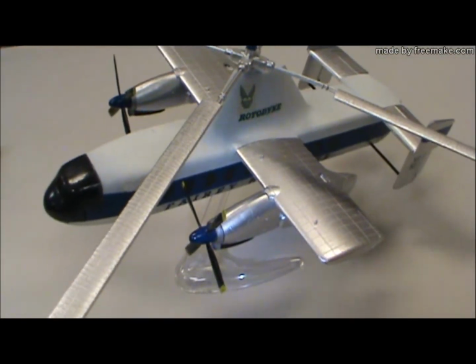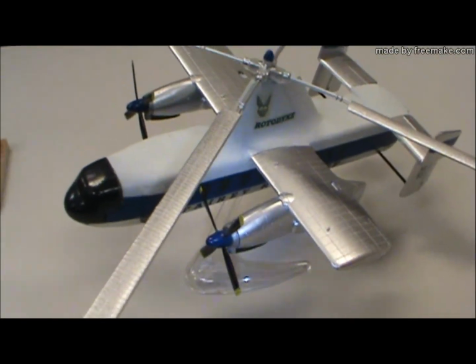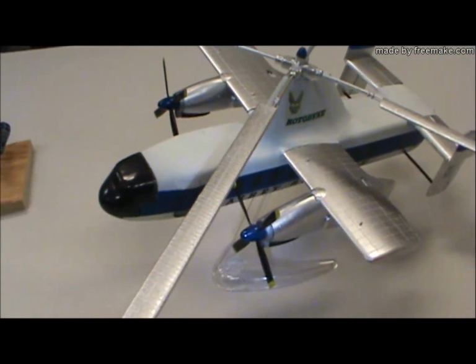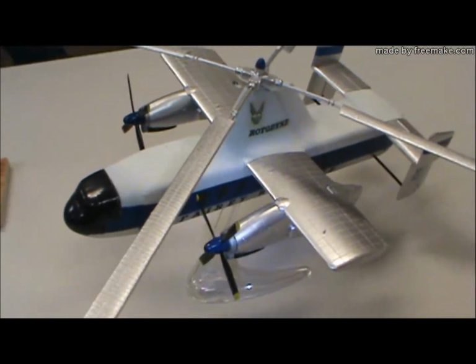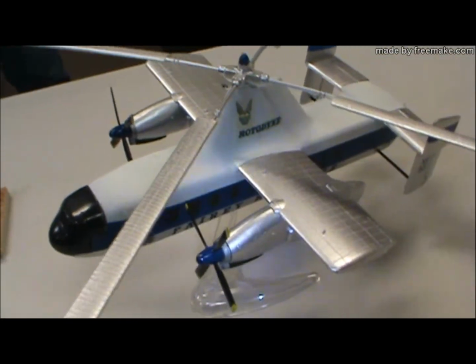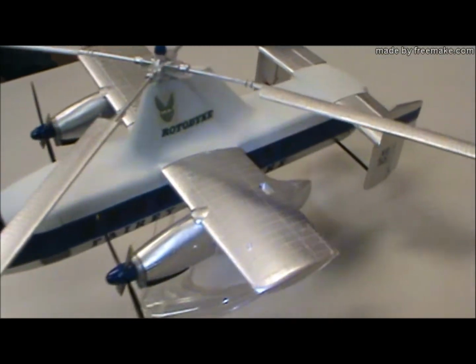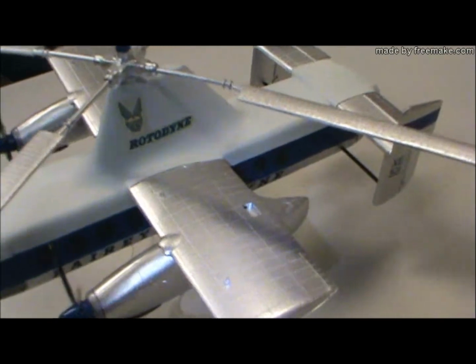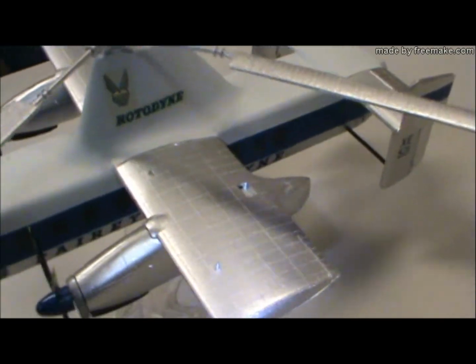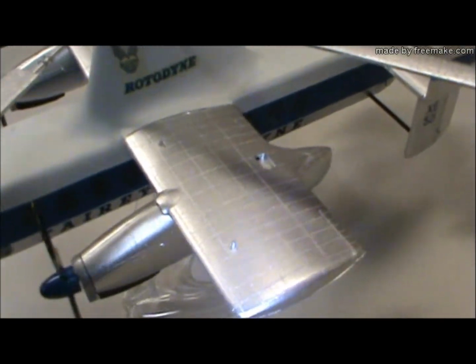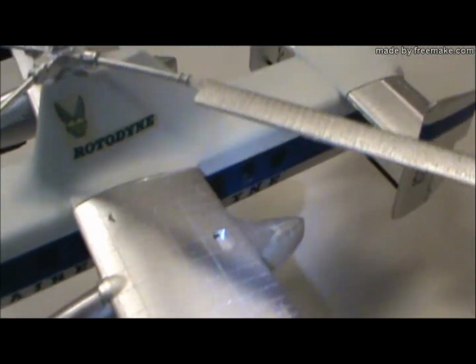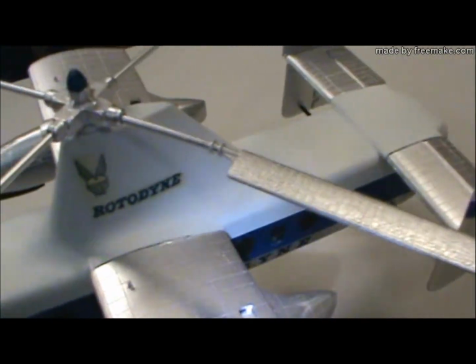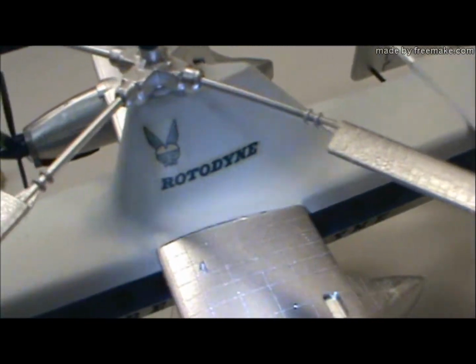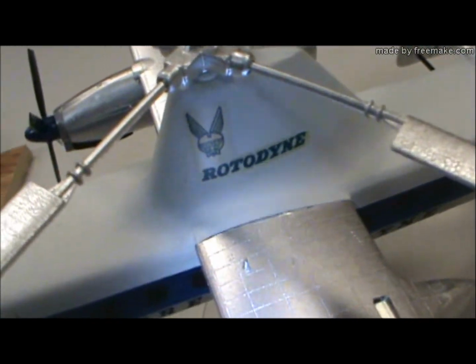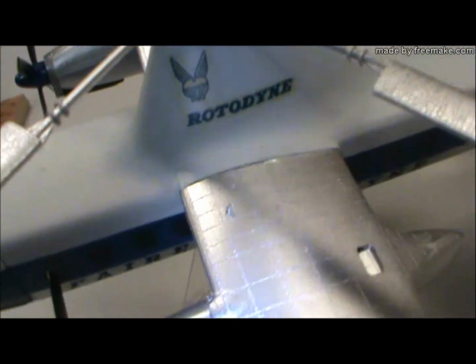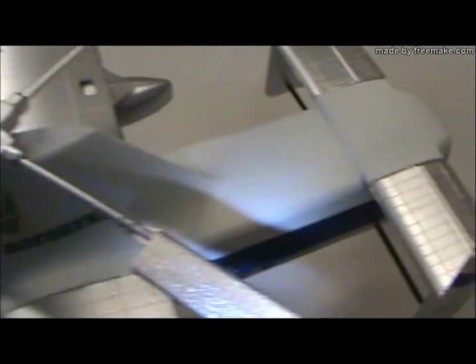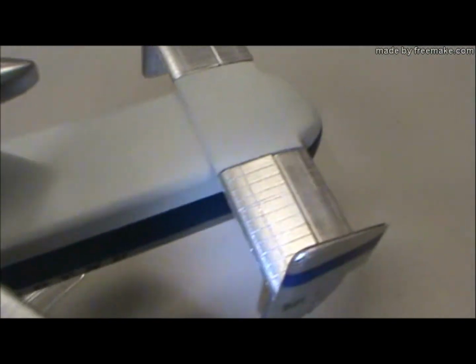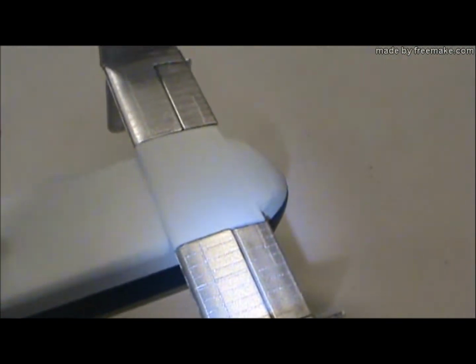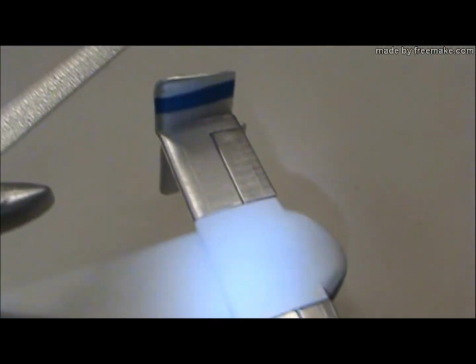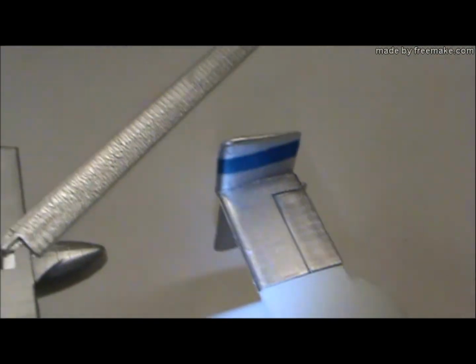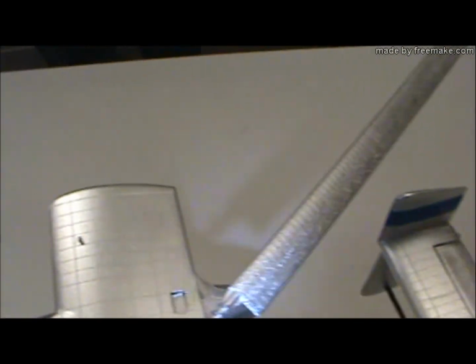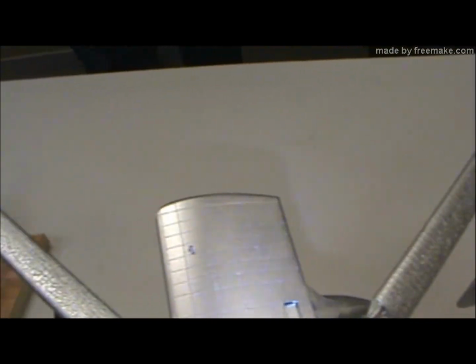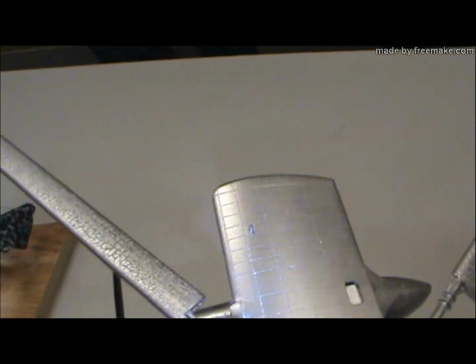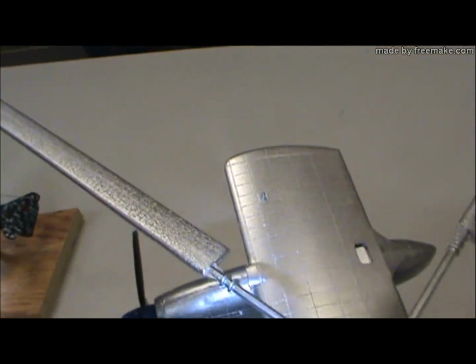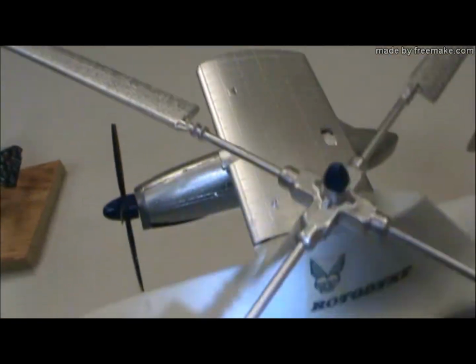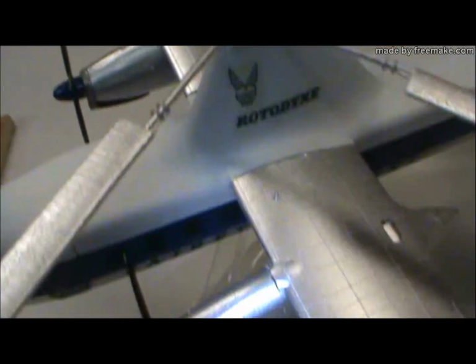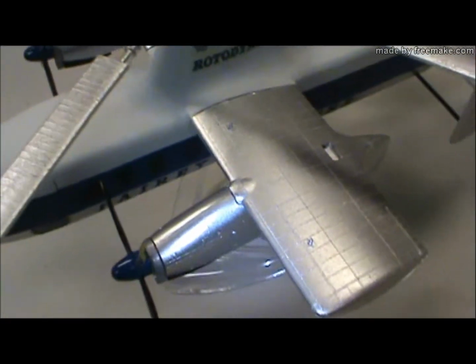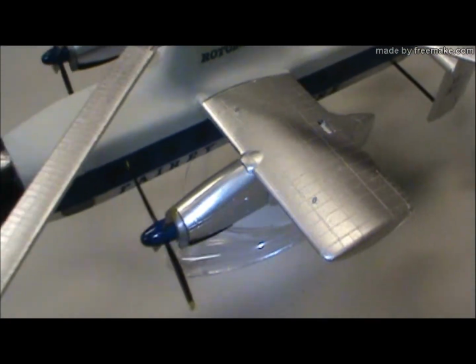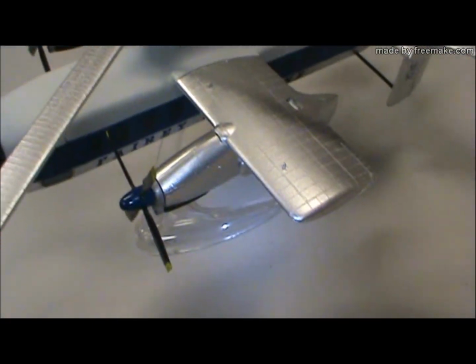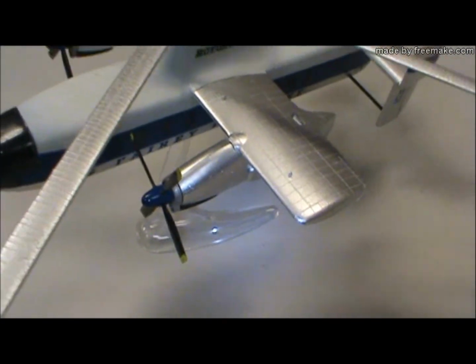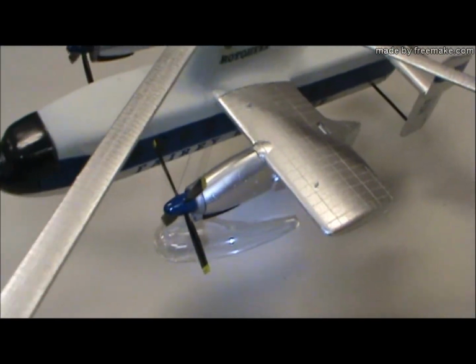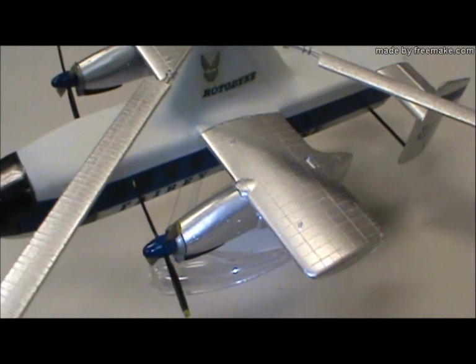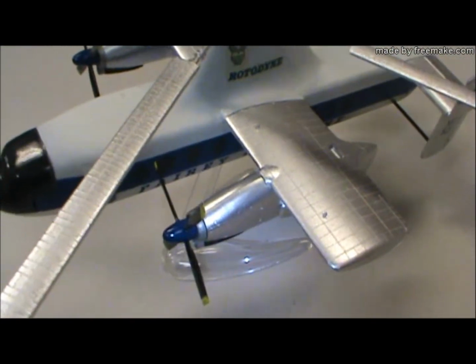I like it, though. Autogyros fascinate me. It's from the 50s, and I just really like the idea and the design and the colors.